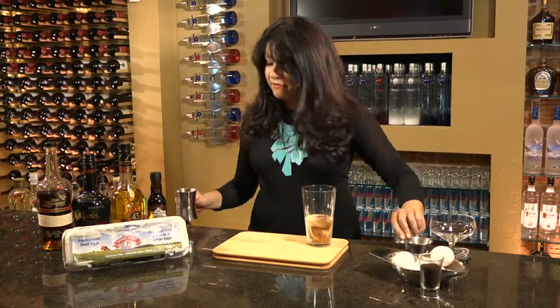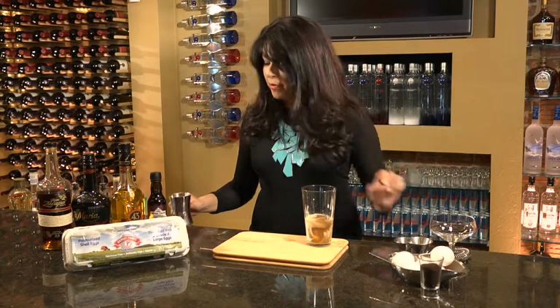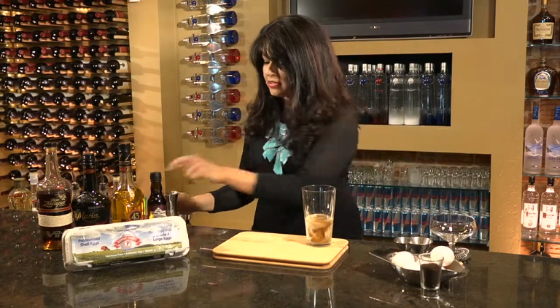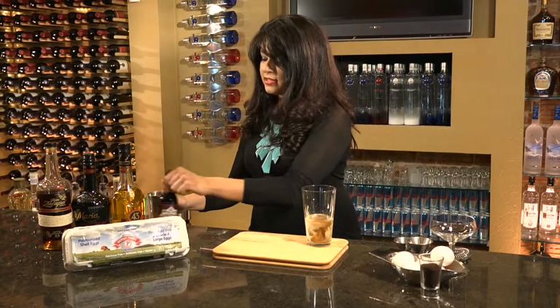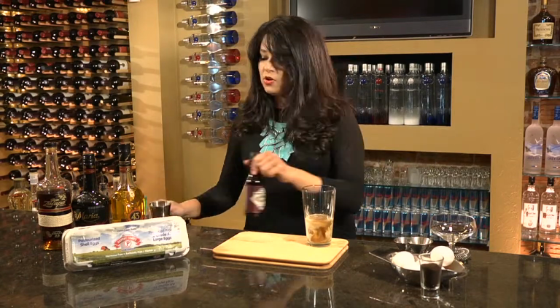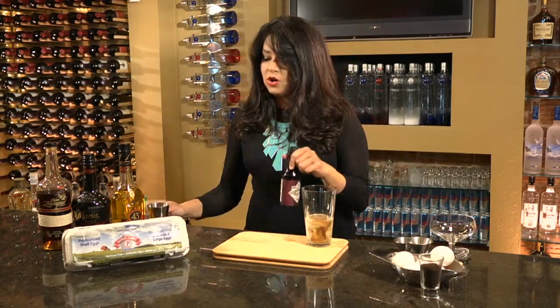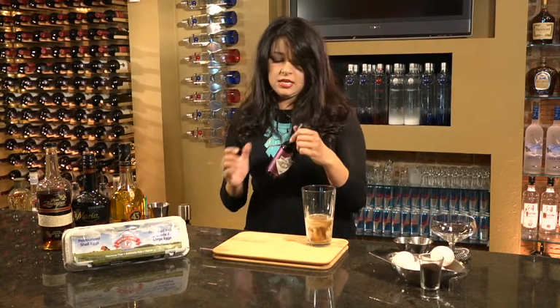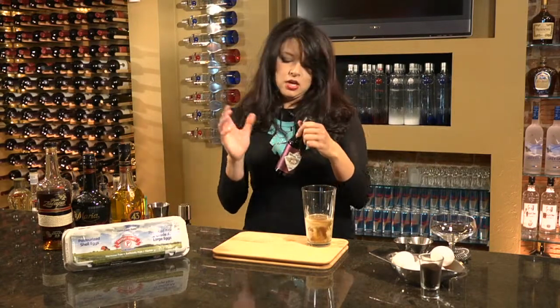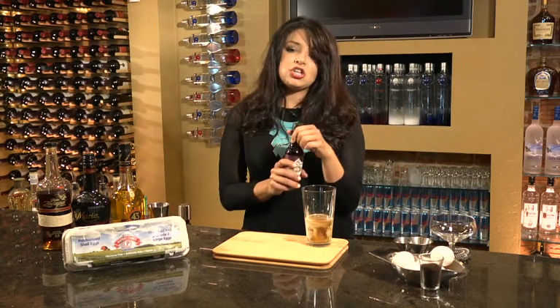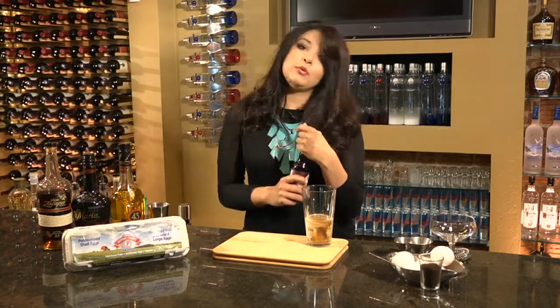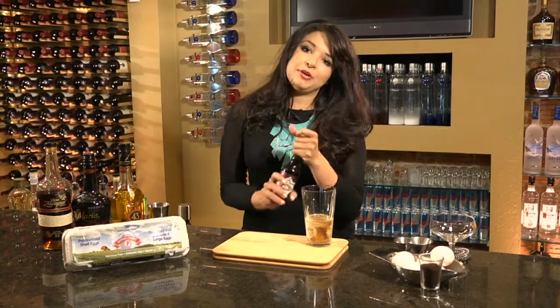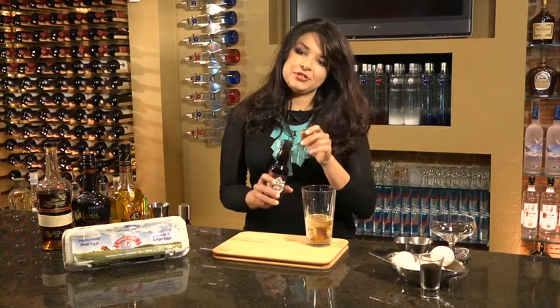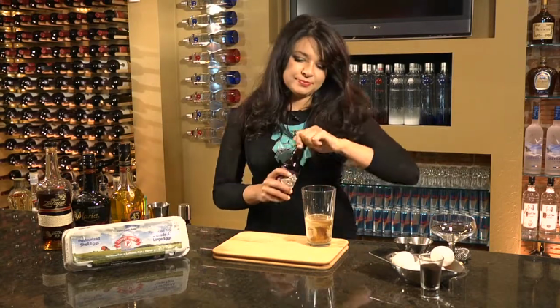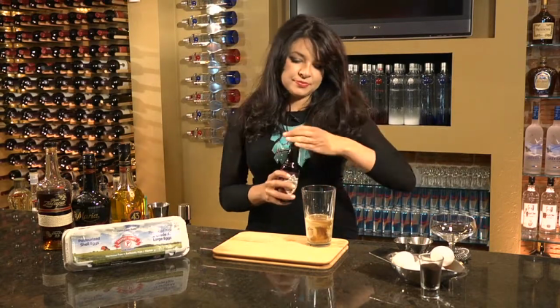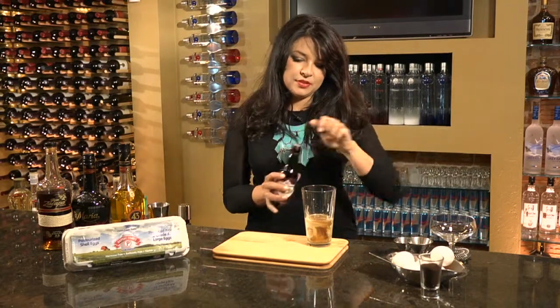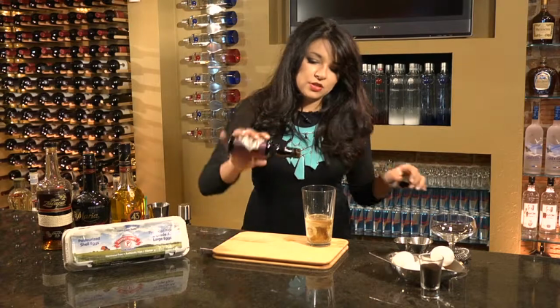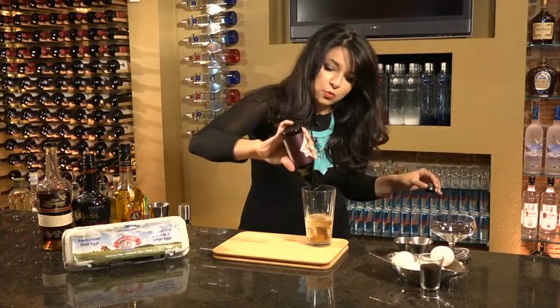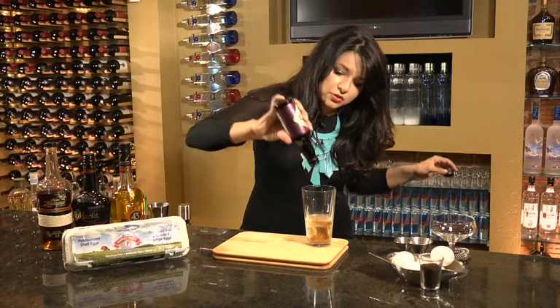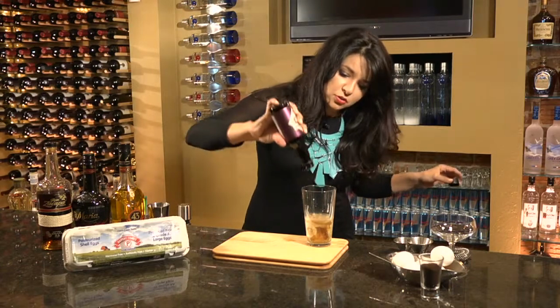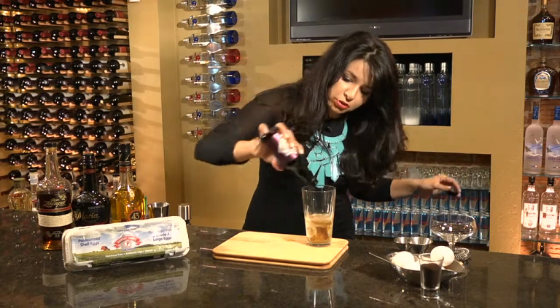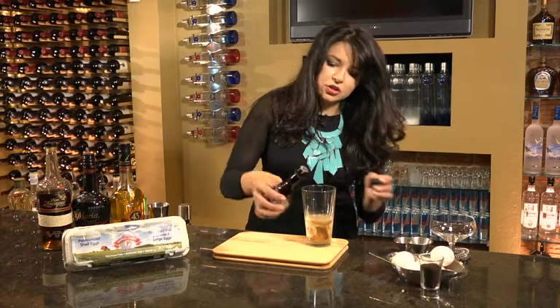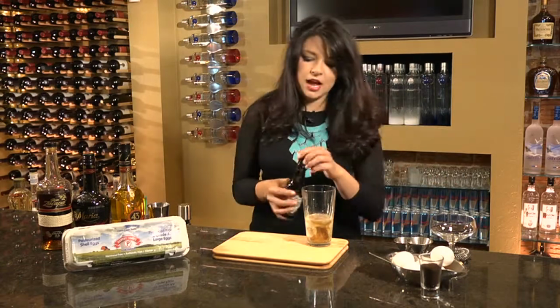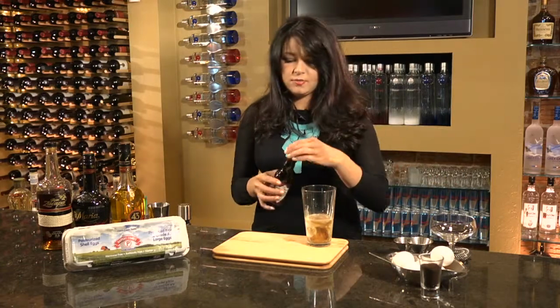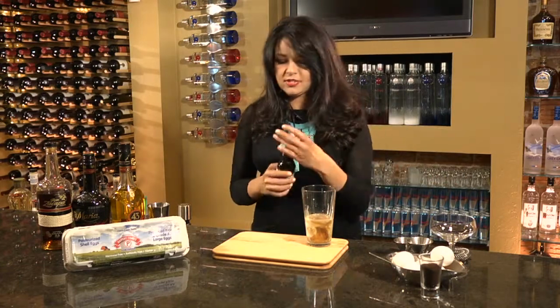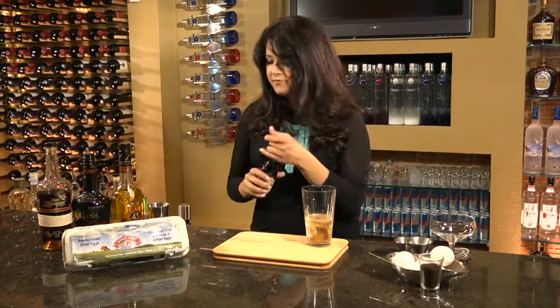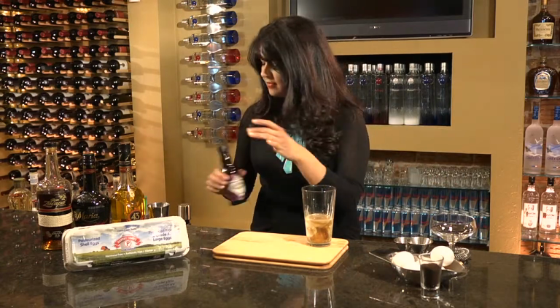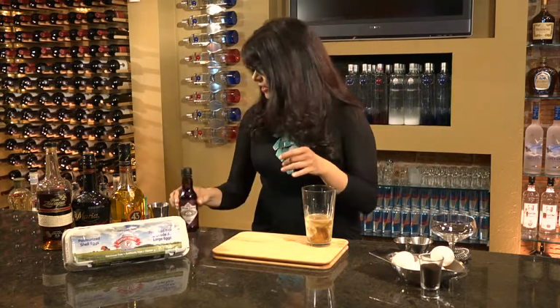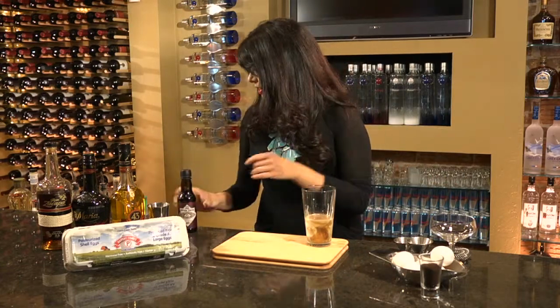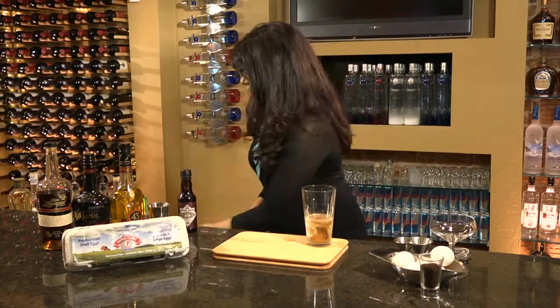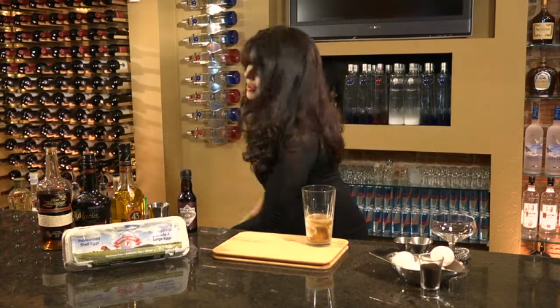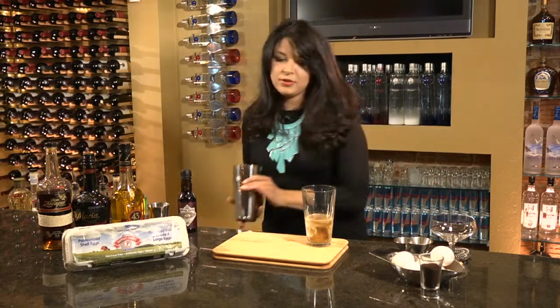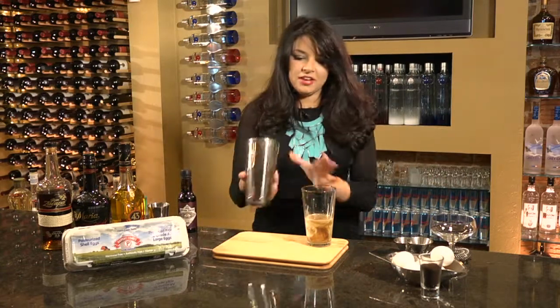My favorite part of this cocktail: the chocolate mole bitters. One, two, three good dashes of bitters there. And now we shake.